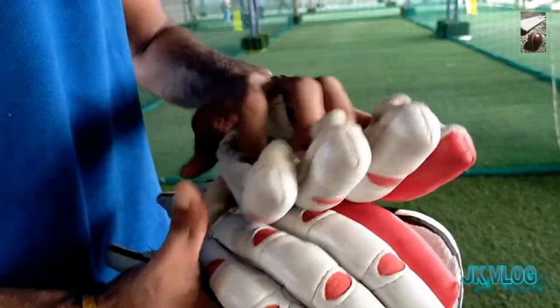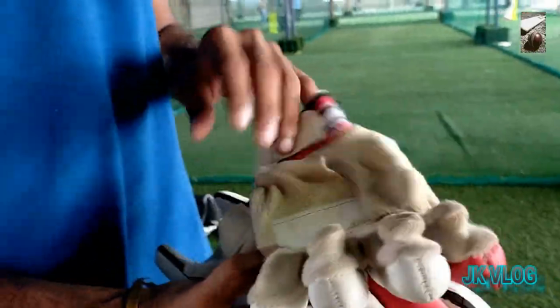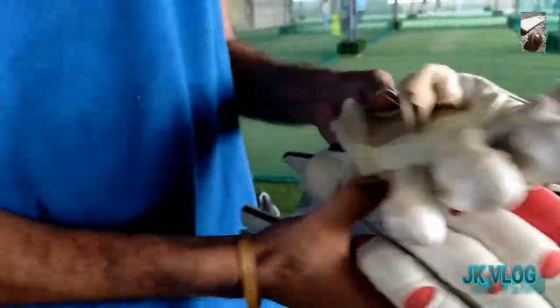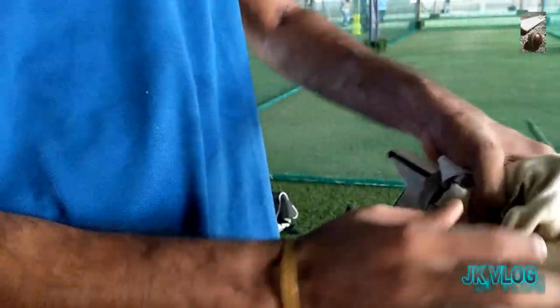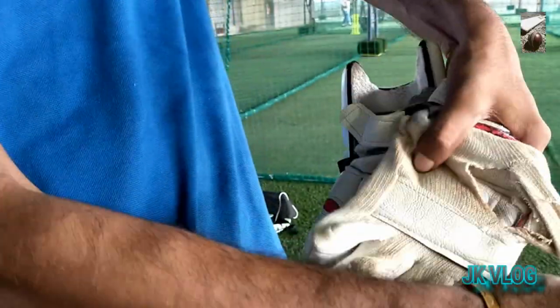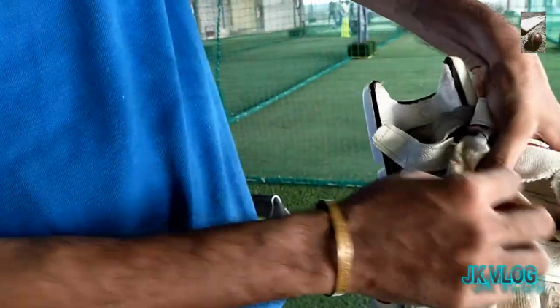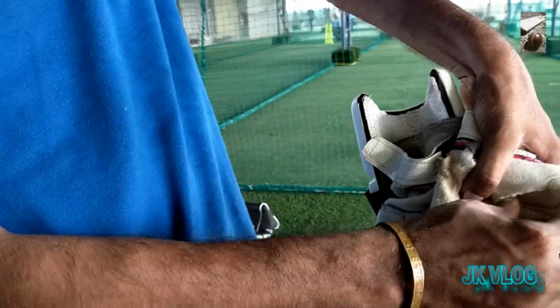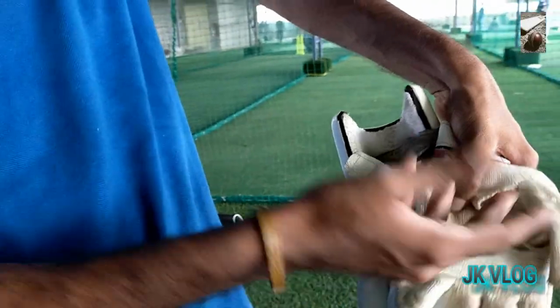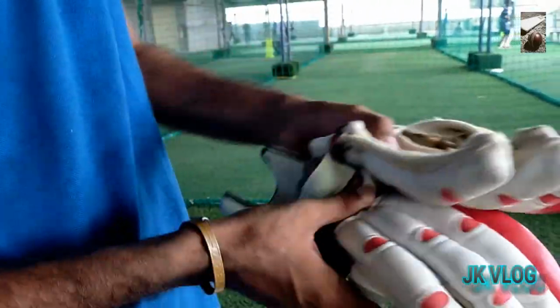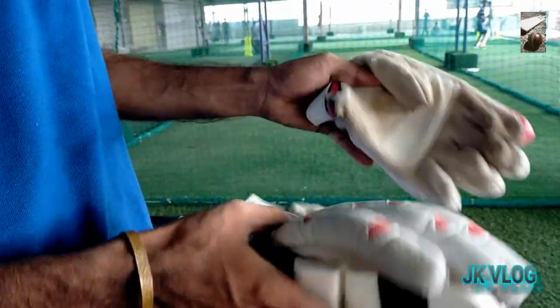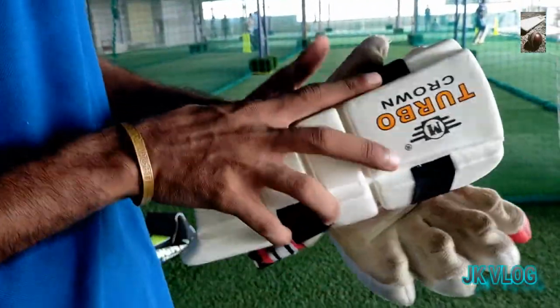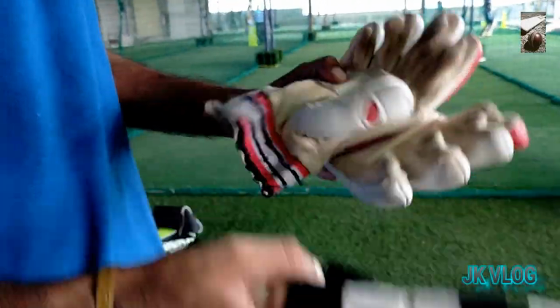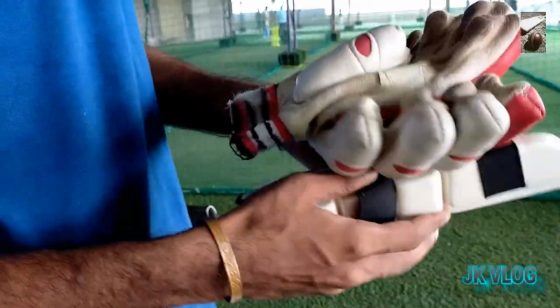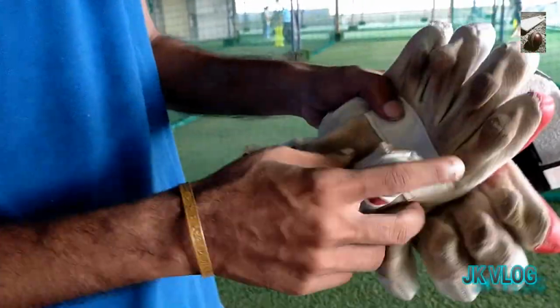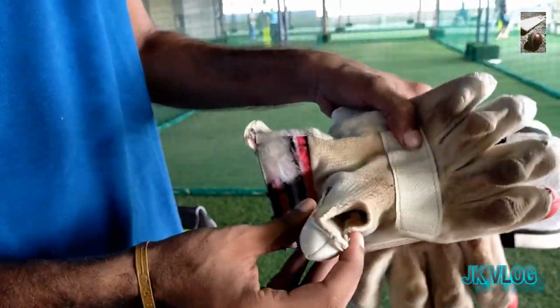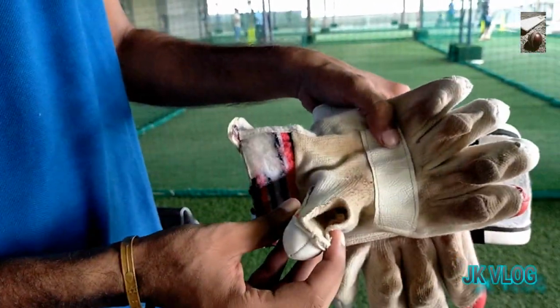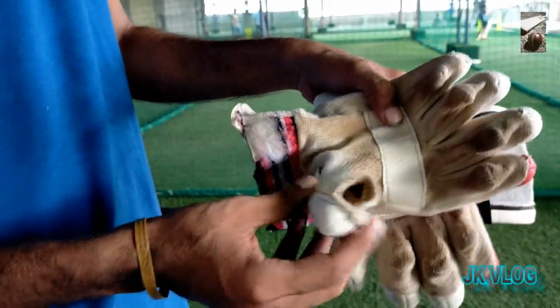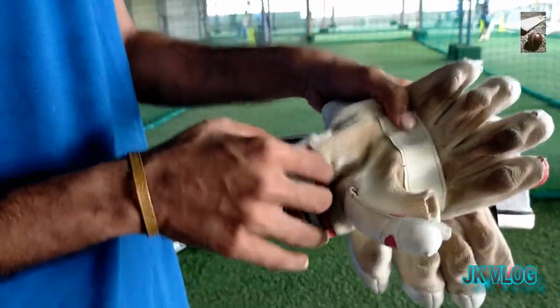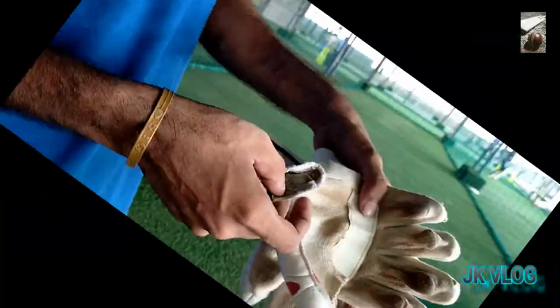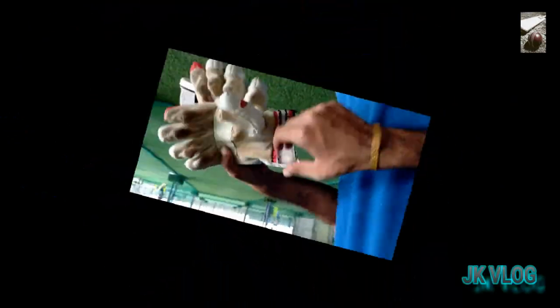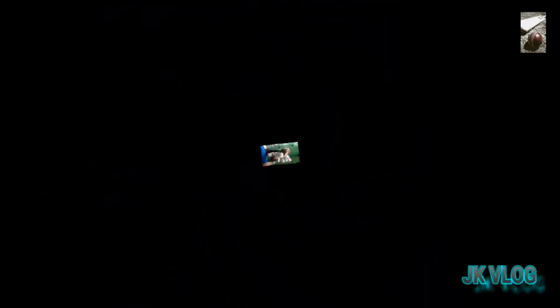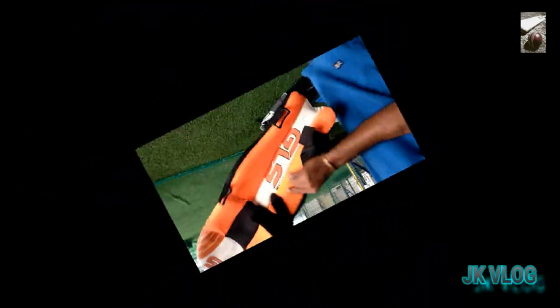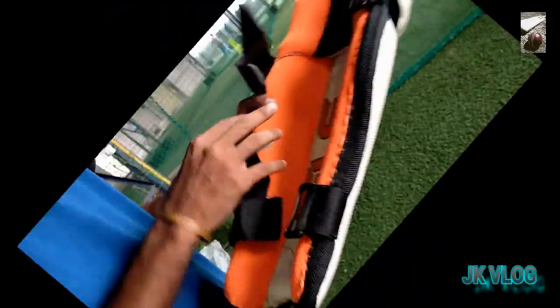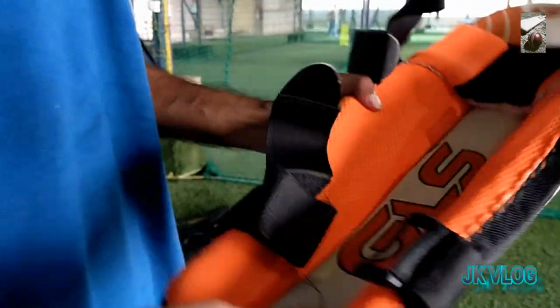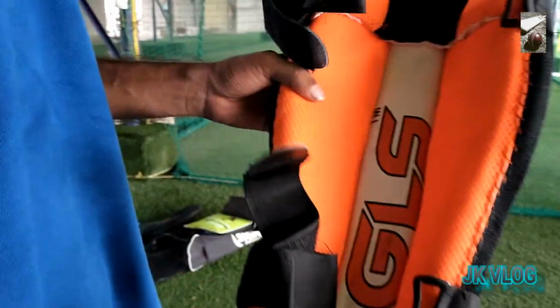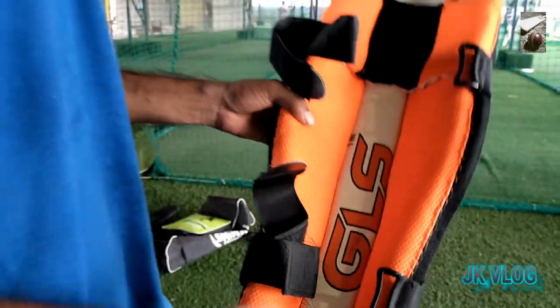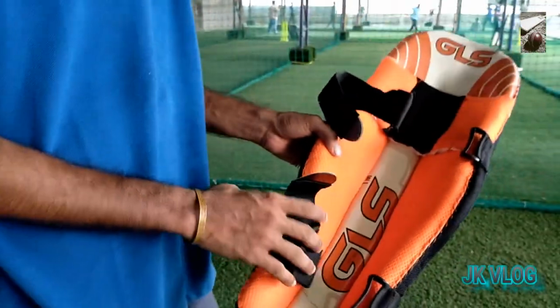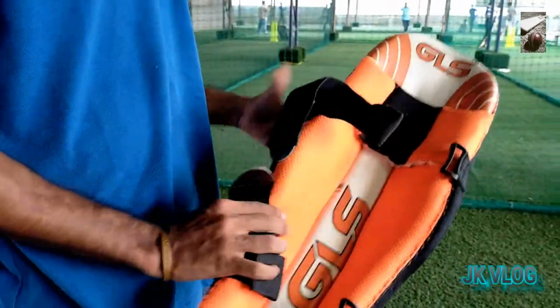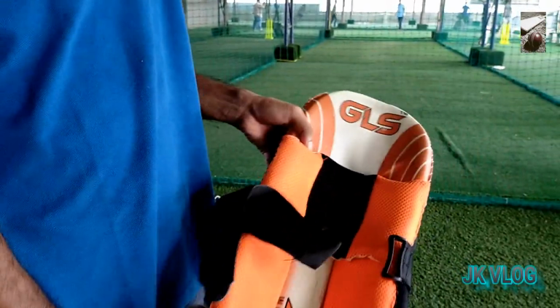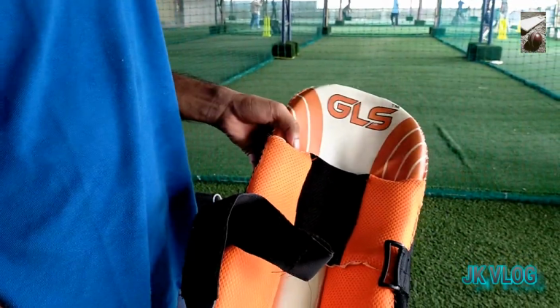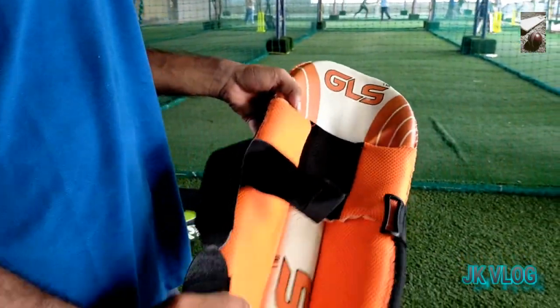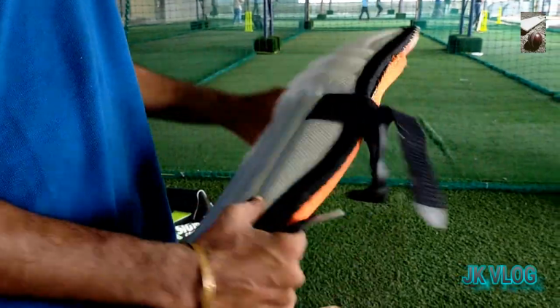This is my old cricket gloves and arm guard. This is my leg pad with white and orange color.